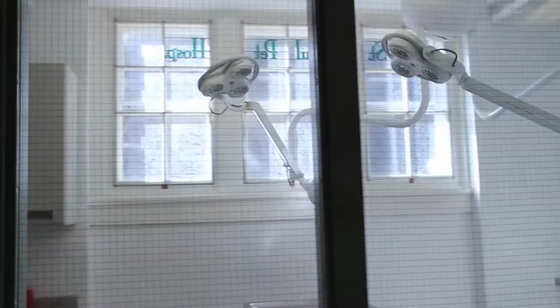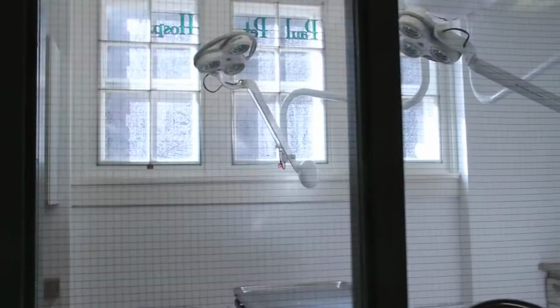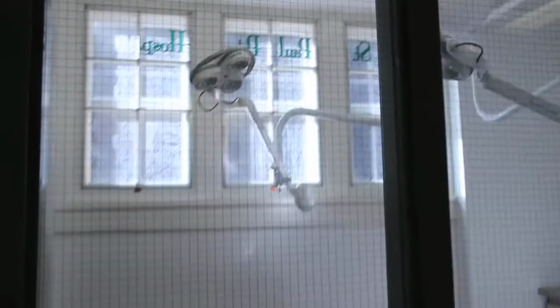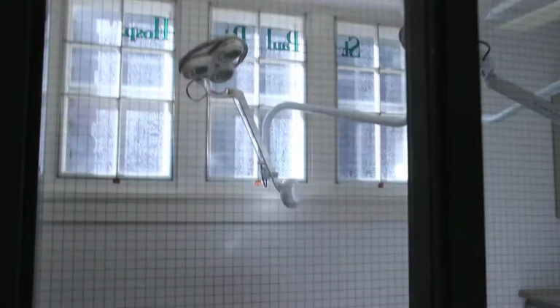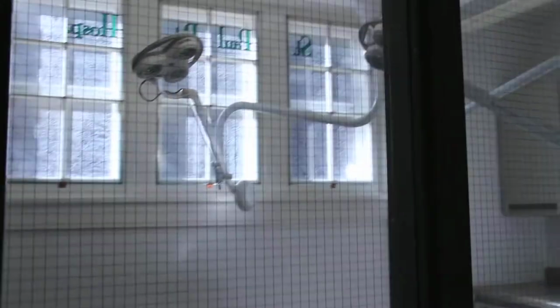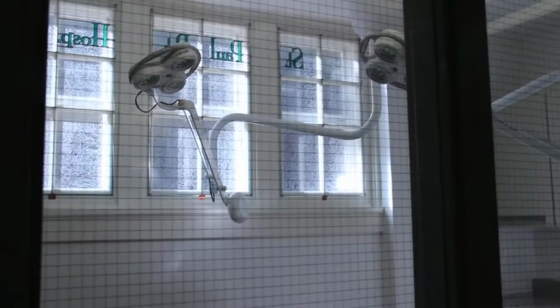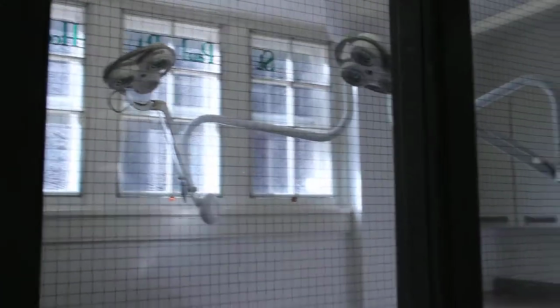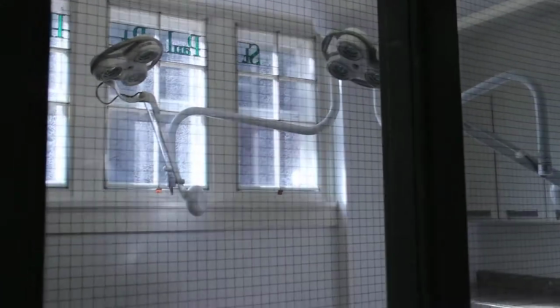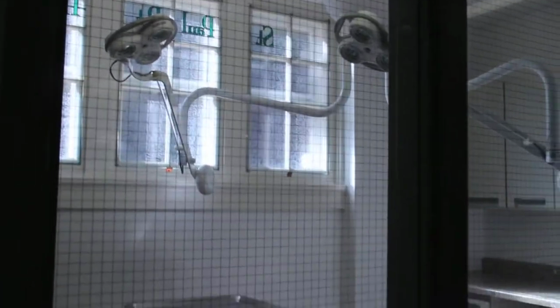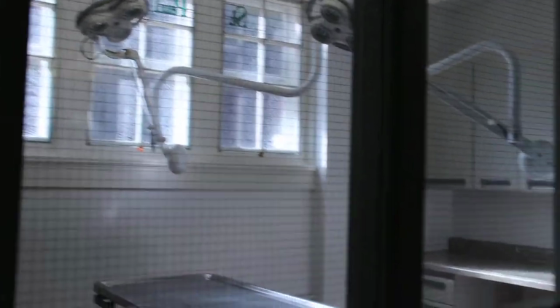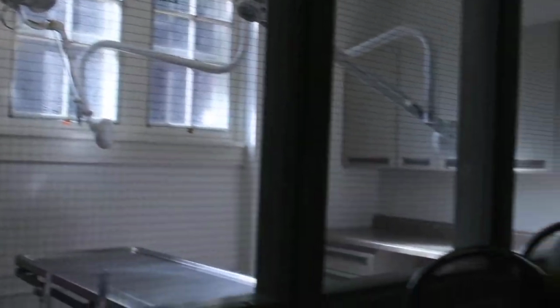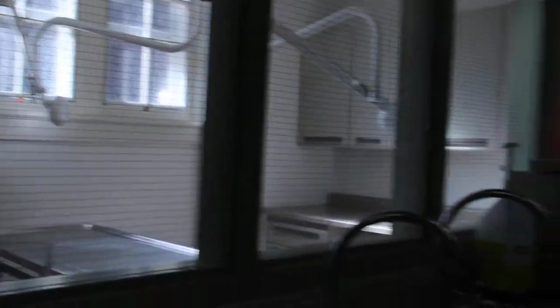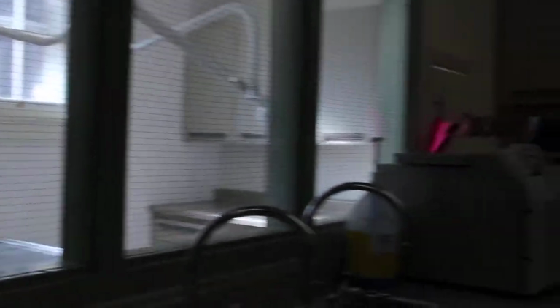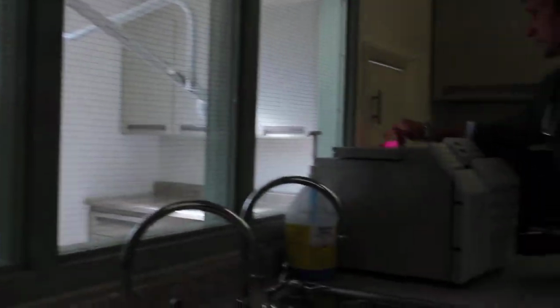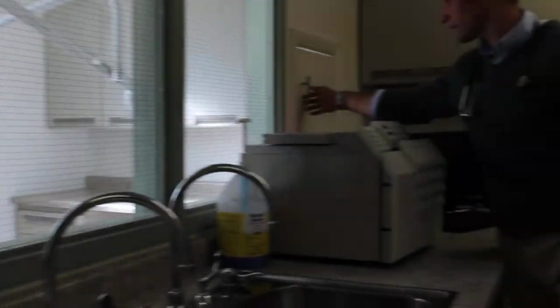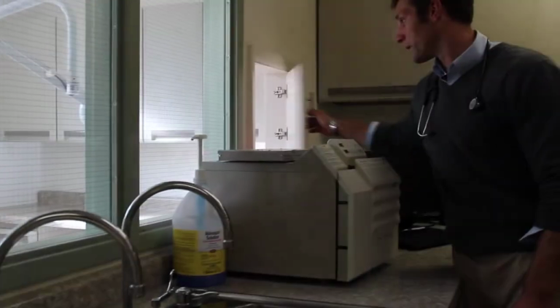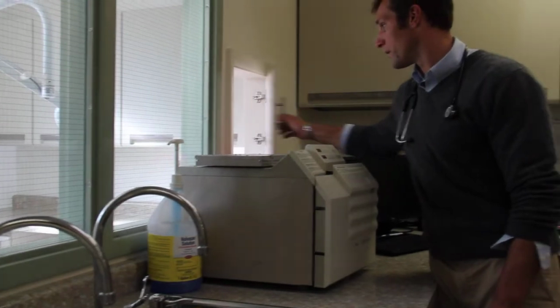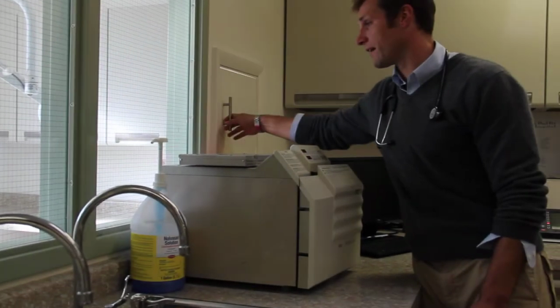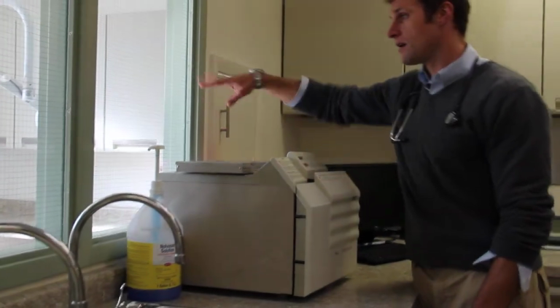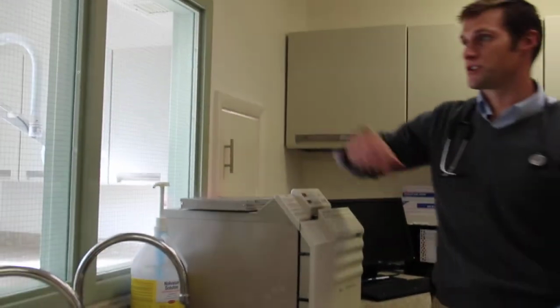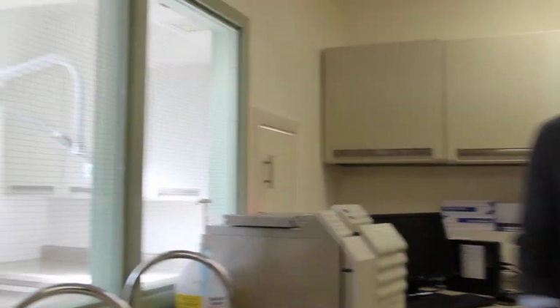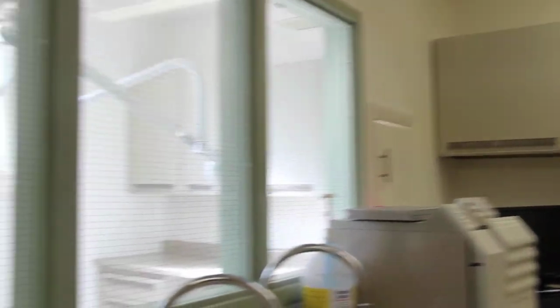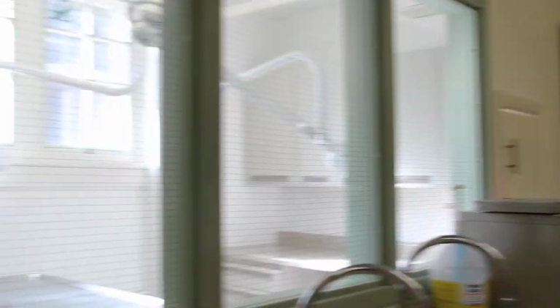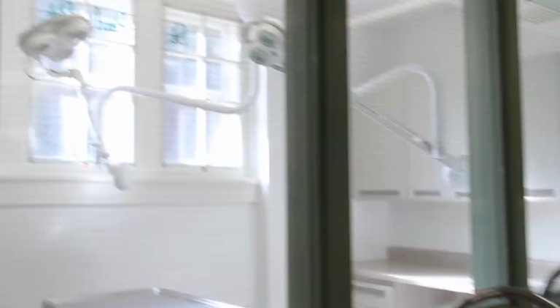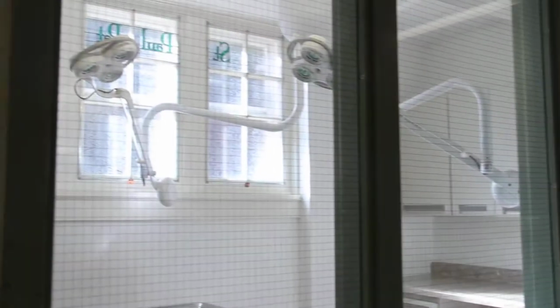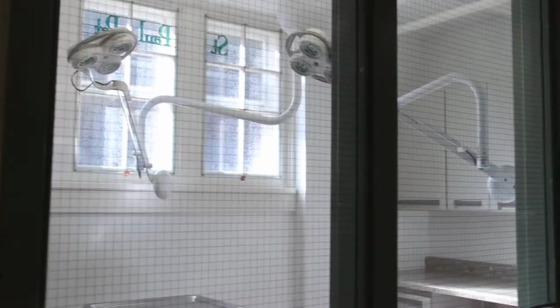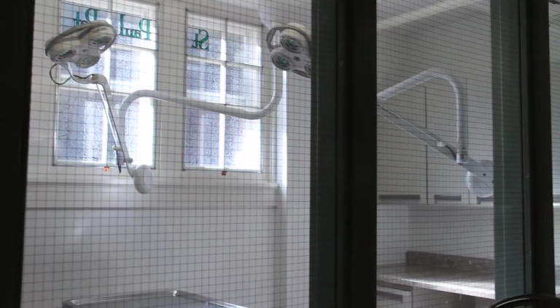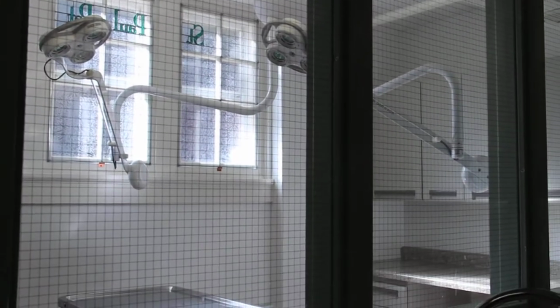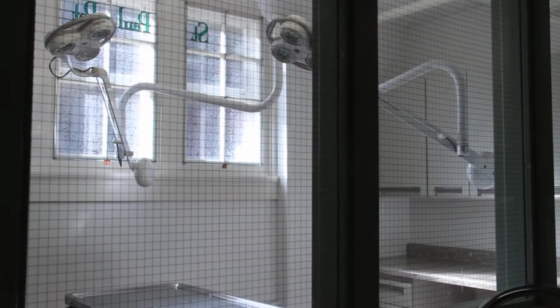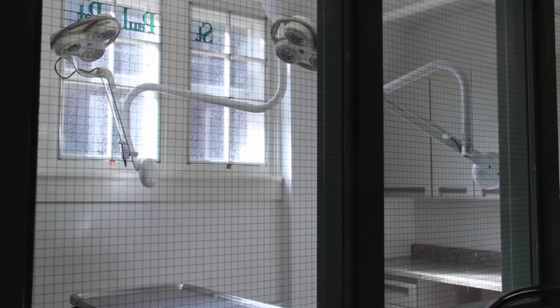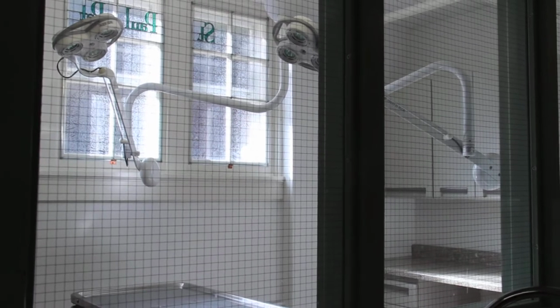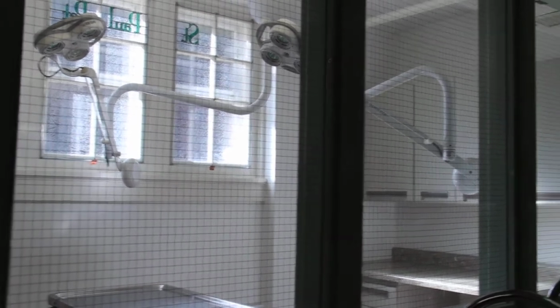You can see the reach-through windows here, where we would hand our surgeons the necessary equipment to go through to the sterile surgery center.